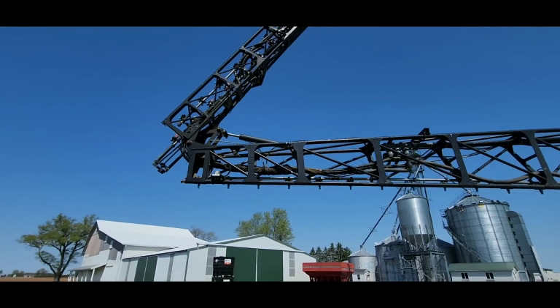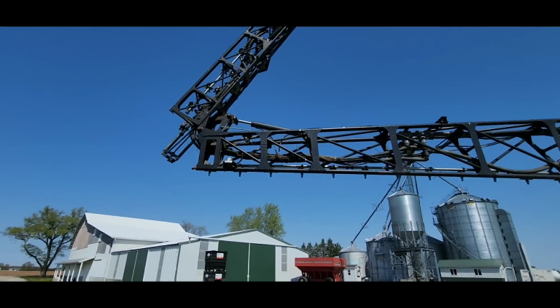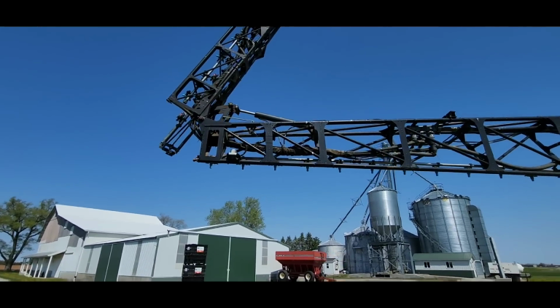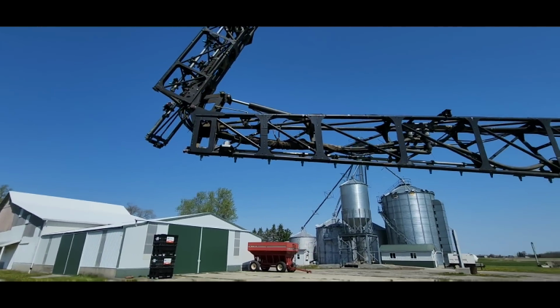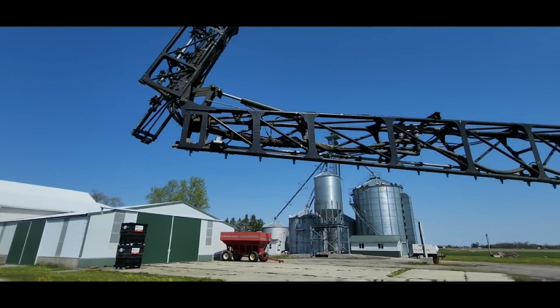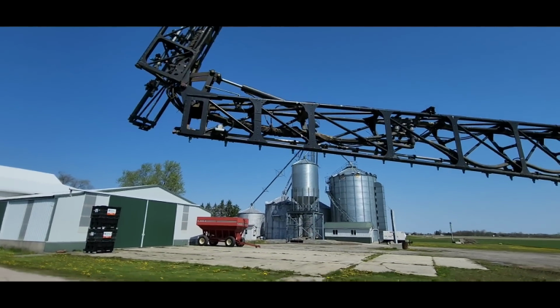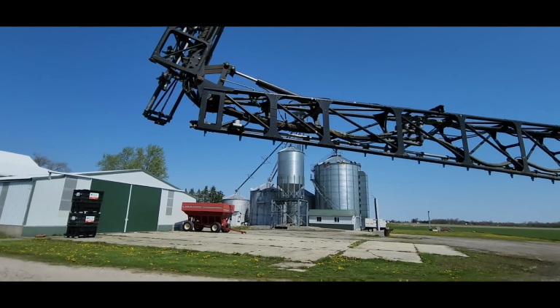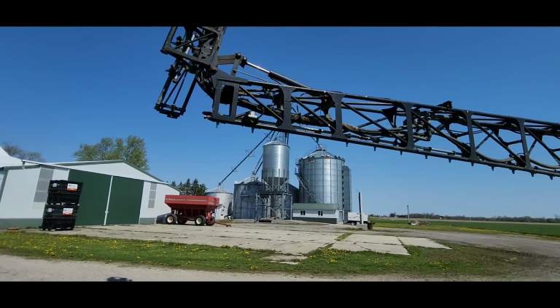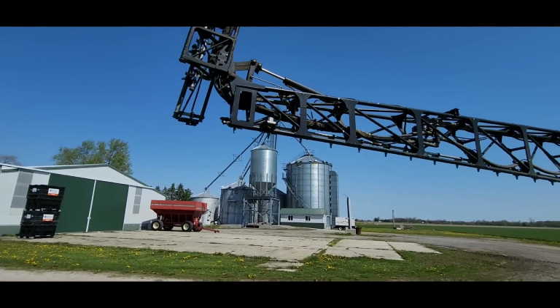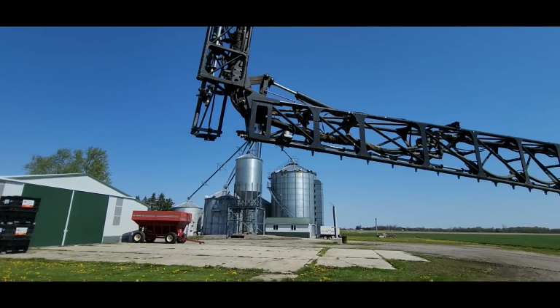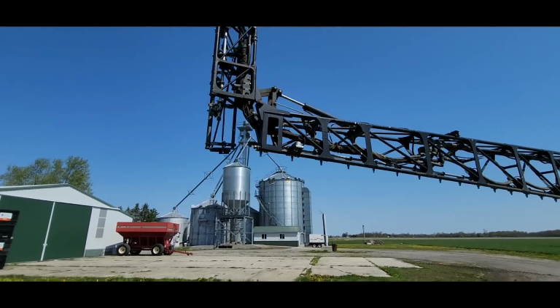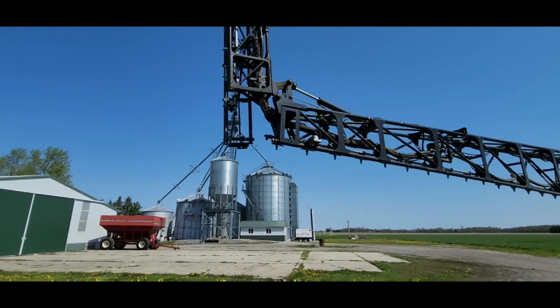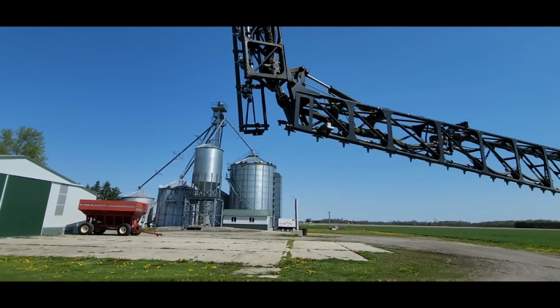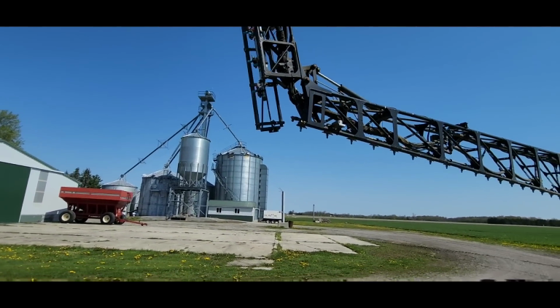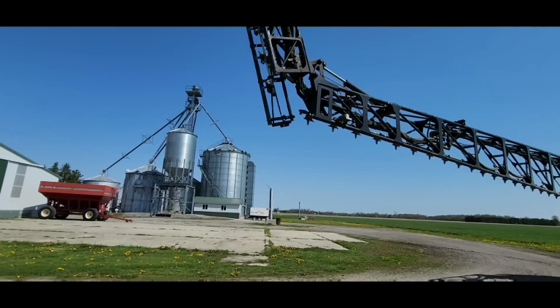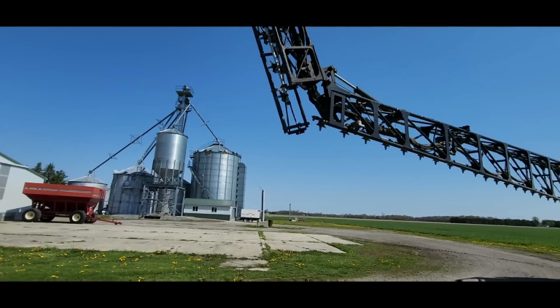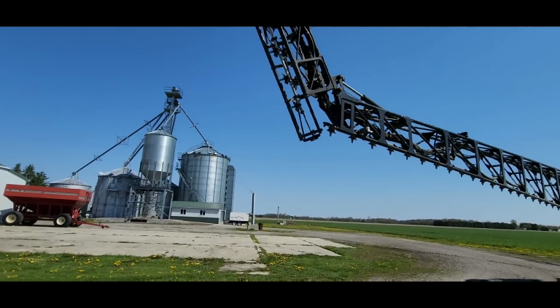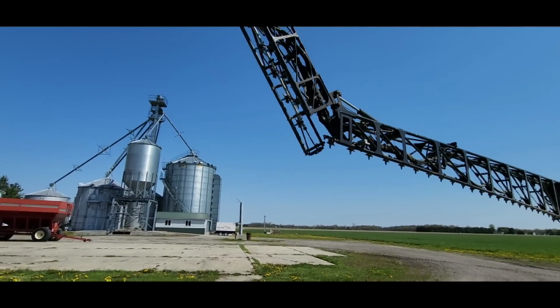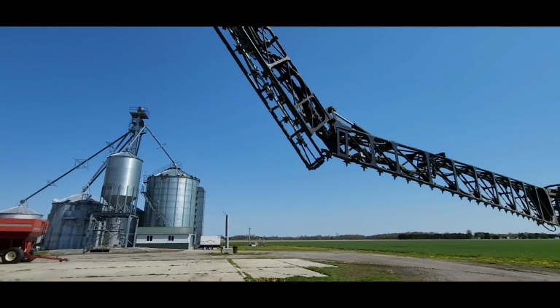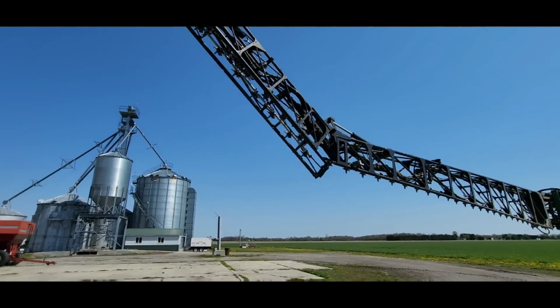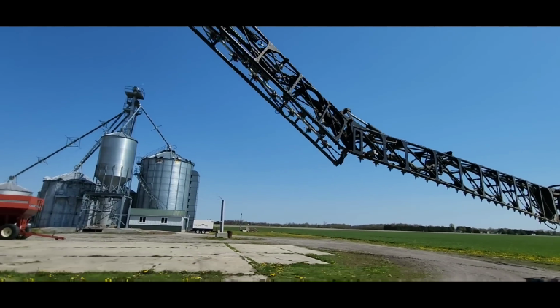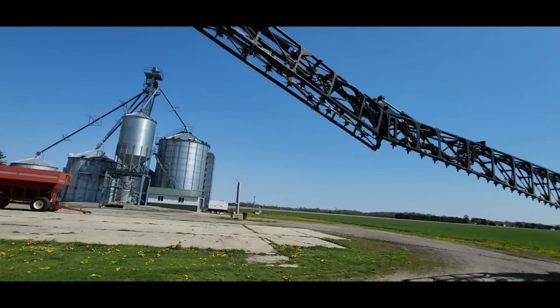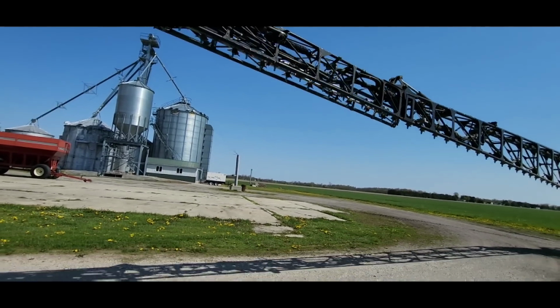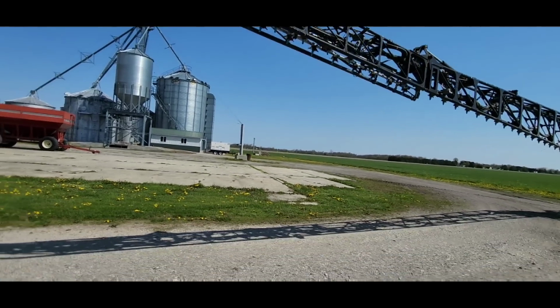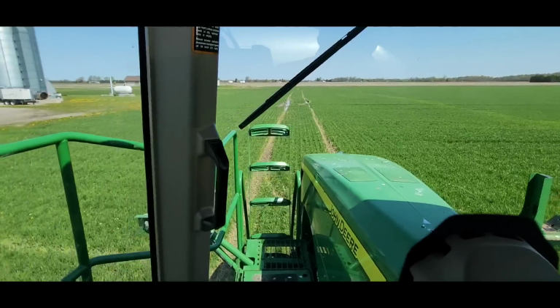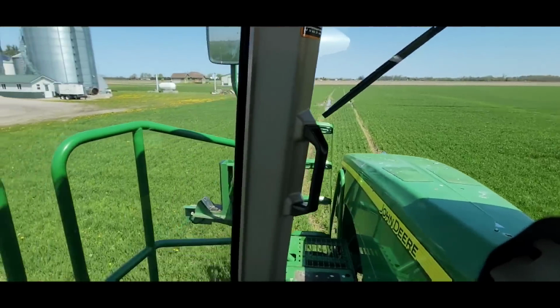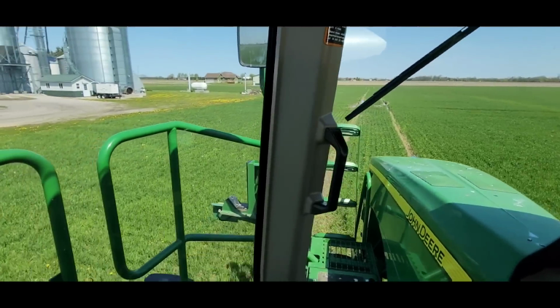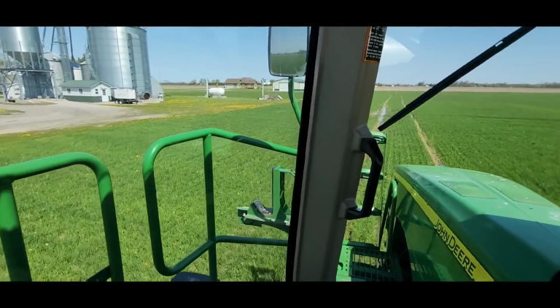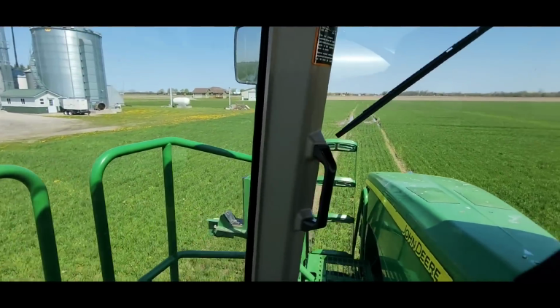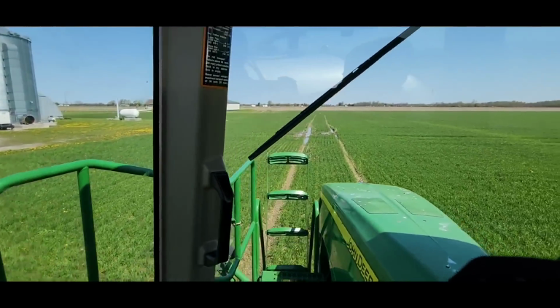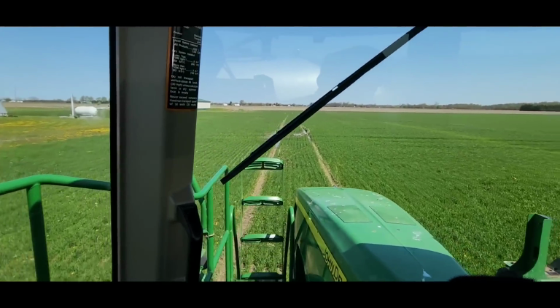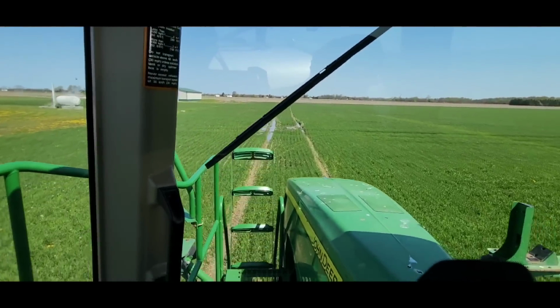We've got to switch nozzles back from the stream jets we used for nitrogen. We're going to get the boom unfolded — and don't worry, it's dry enough.